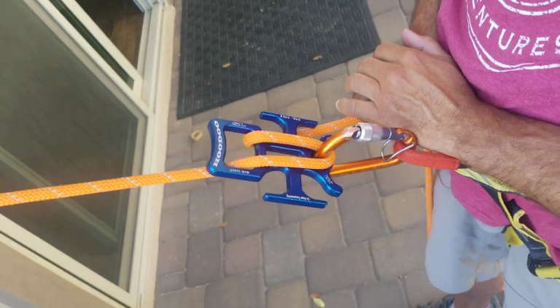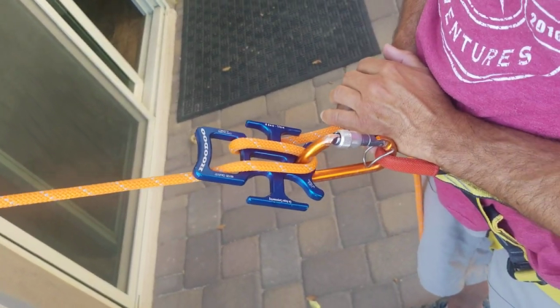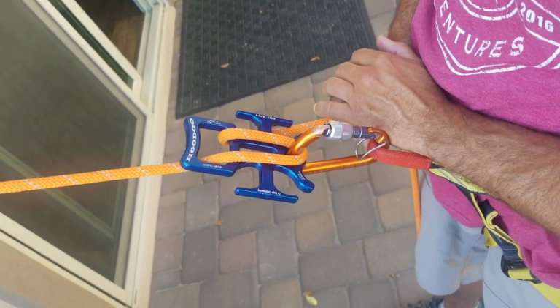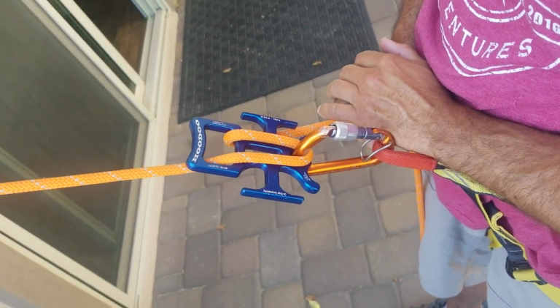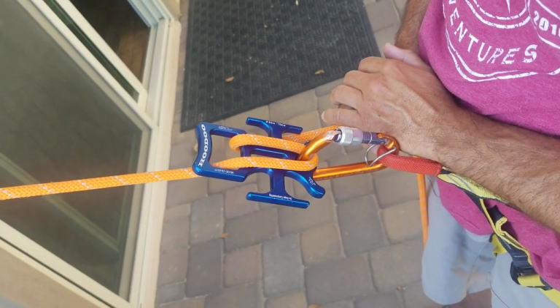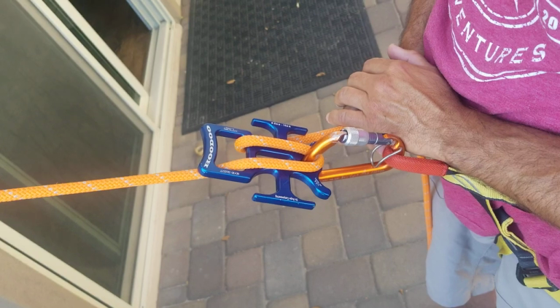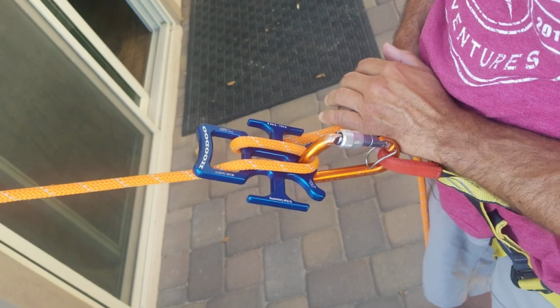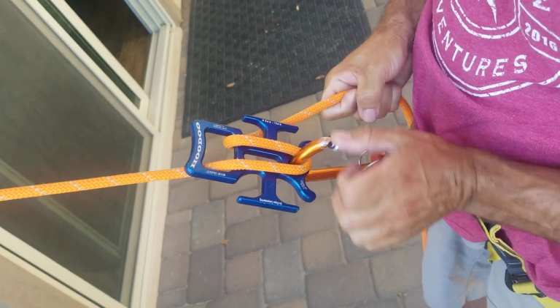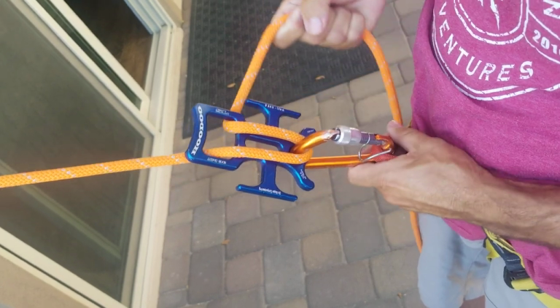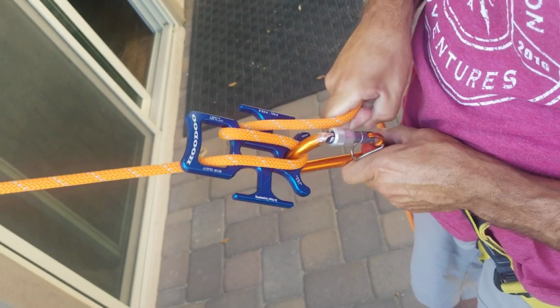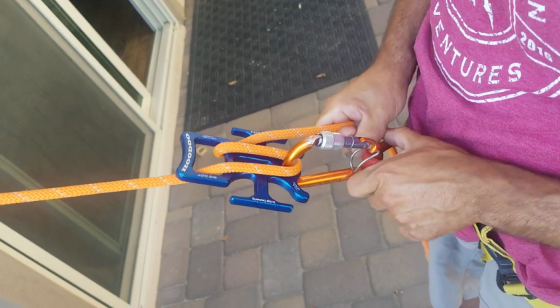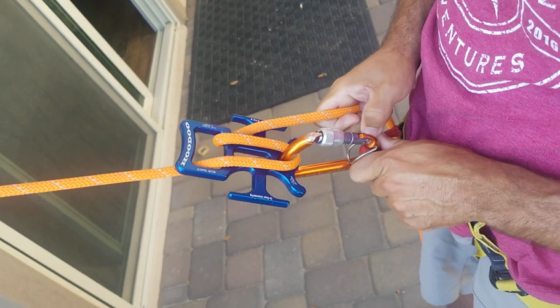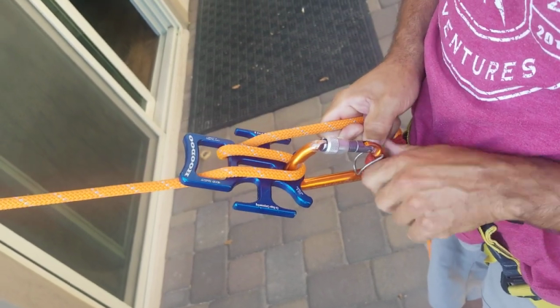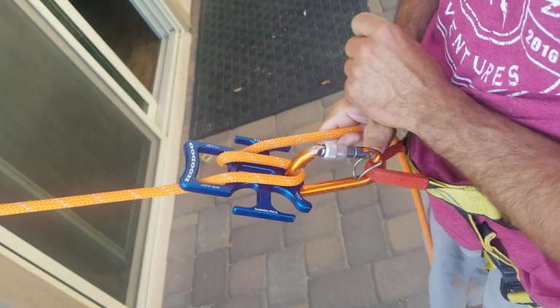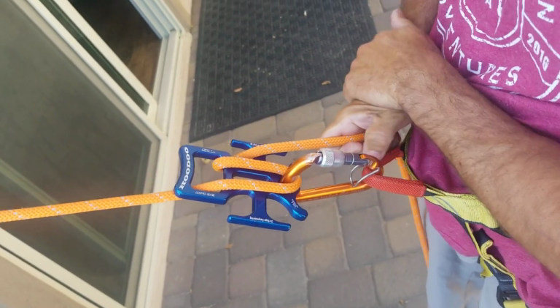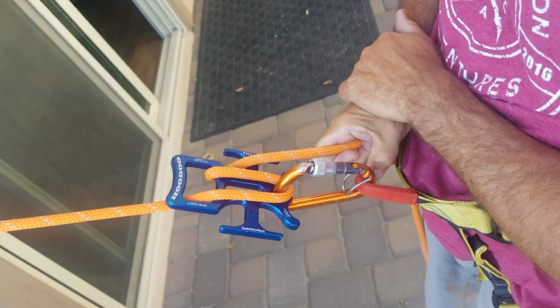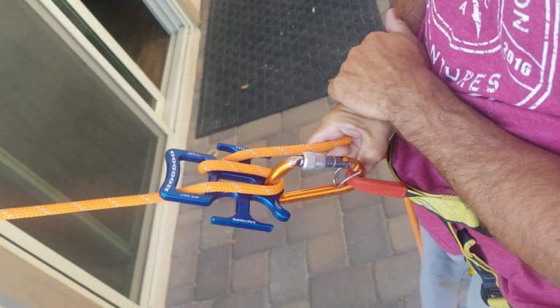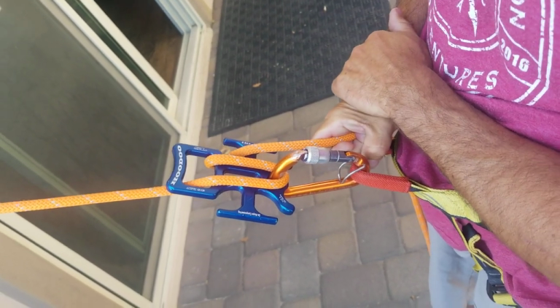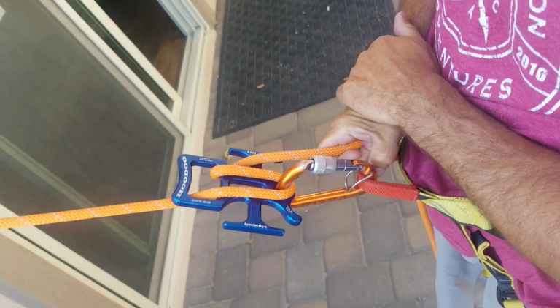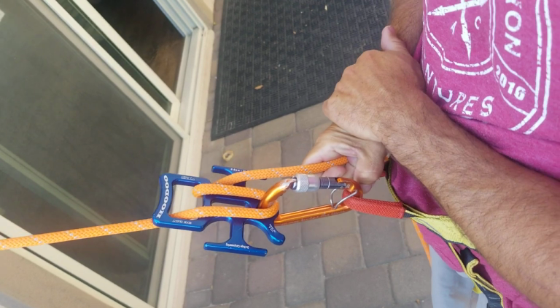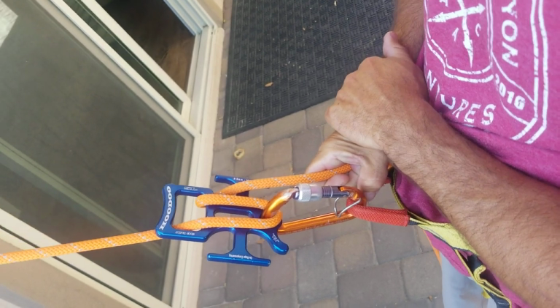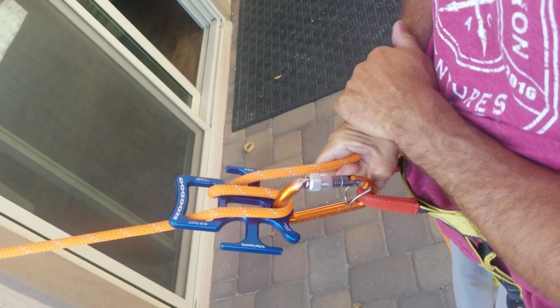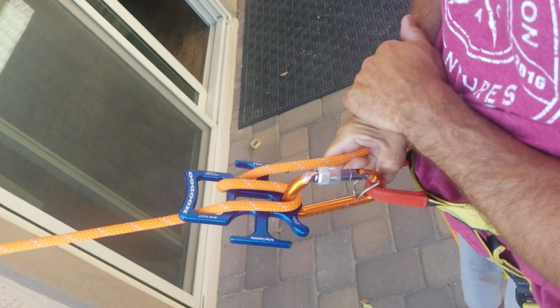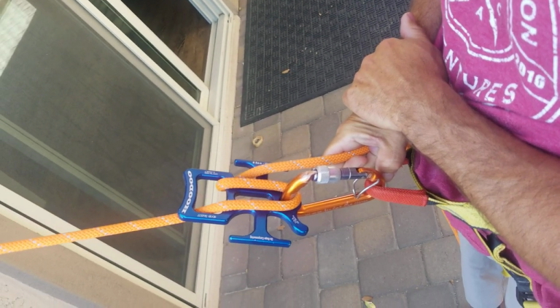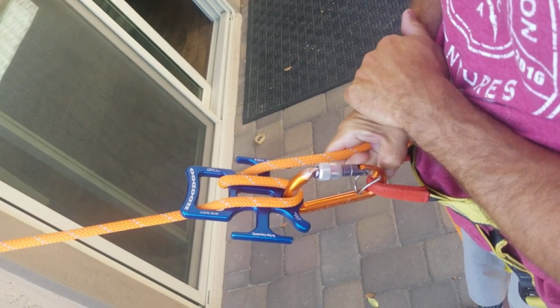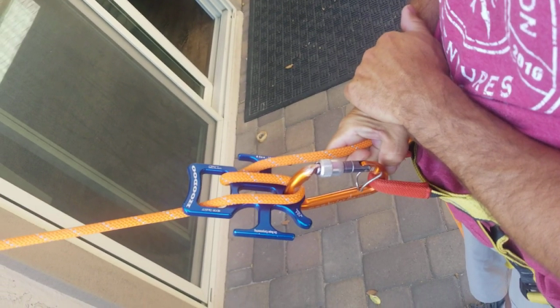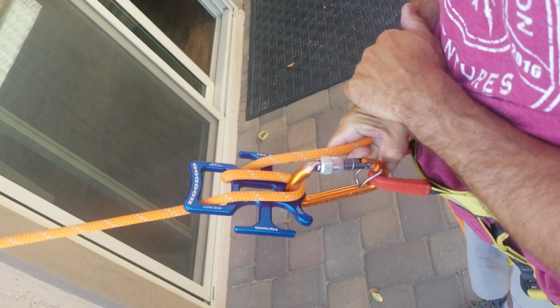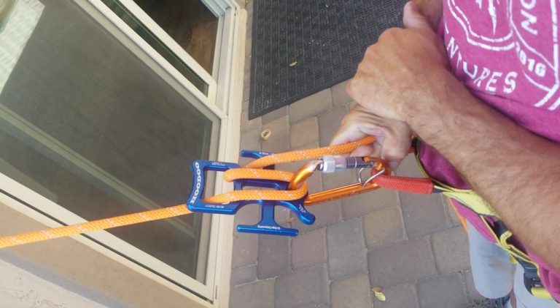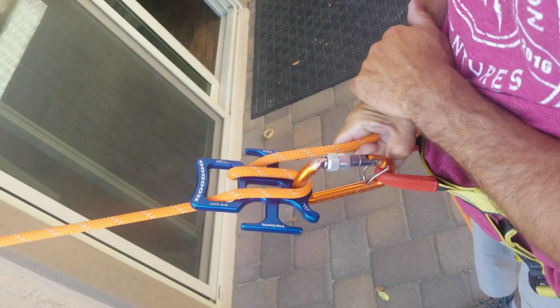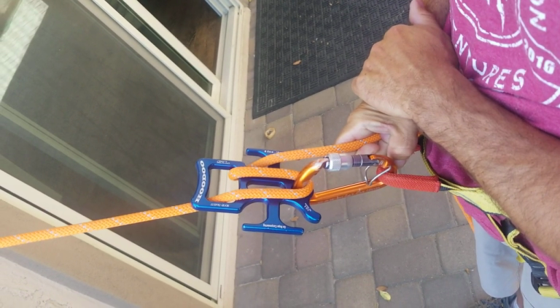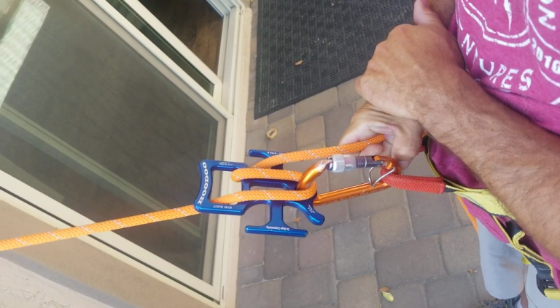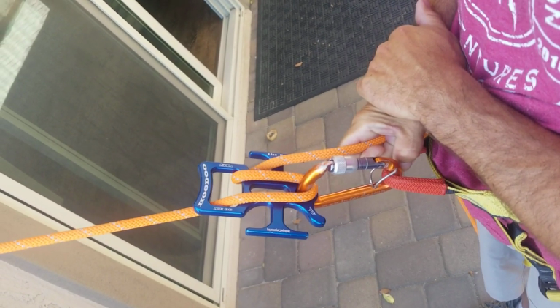If I'm rappelling and I find that I need a little bit more friction, the first friction setting is to come up and over the arm. That'll provide a little bit more friction, and usually that'll be pretty good for most folks.